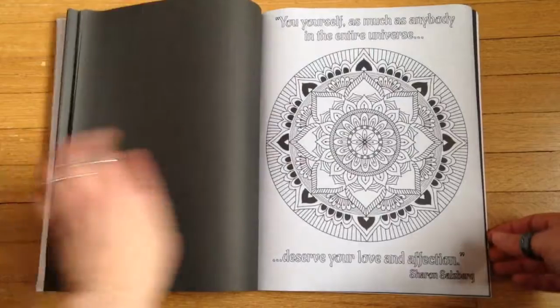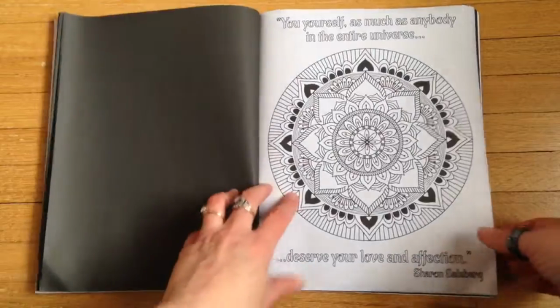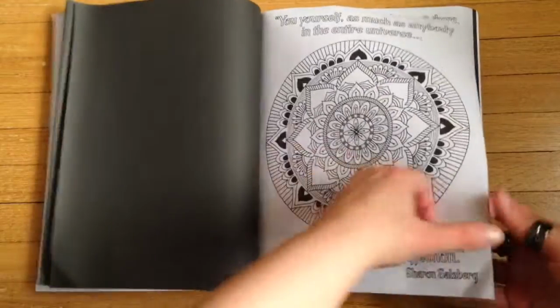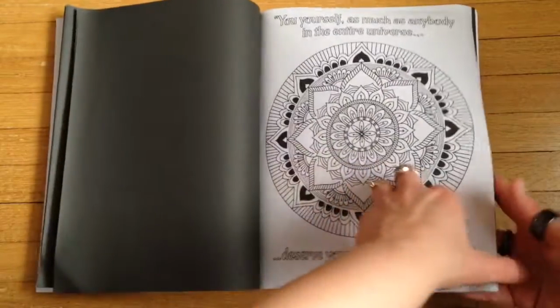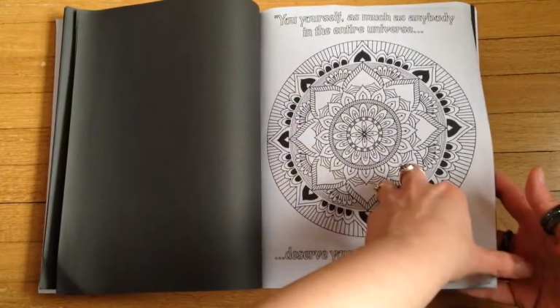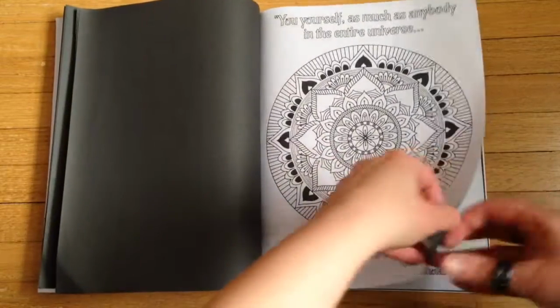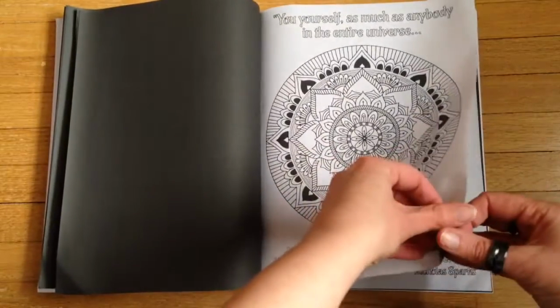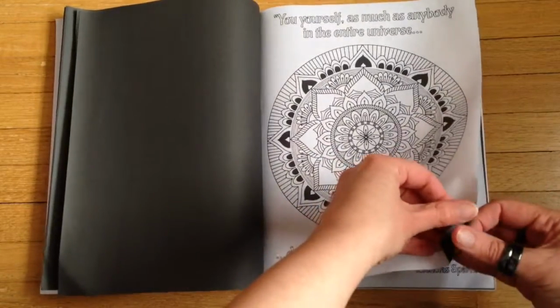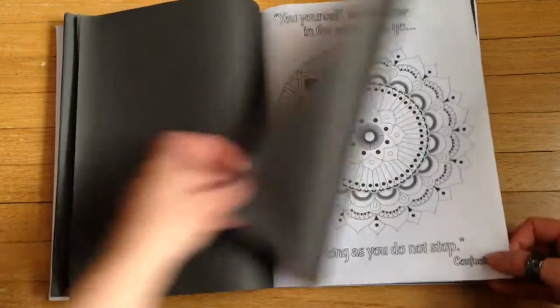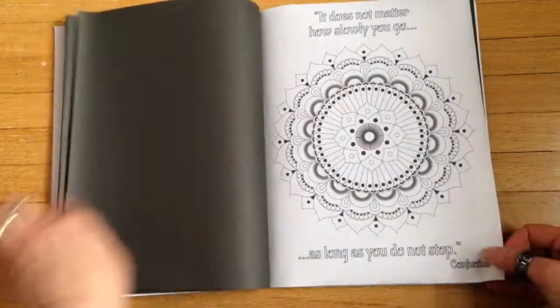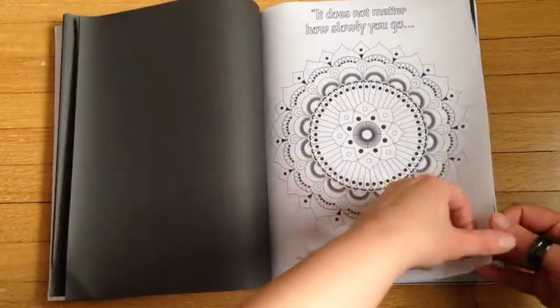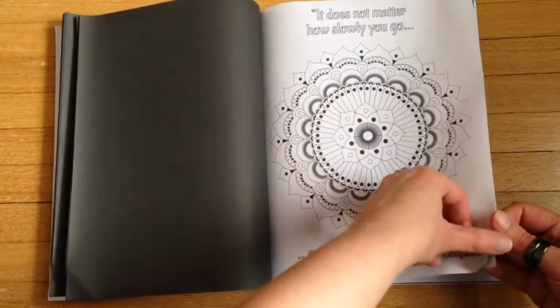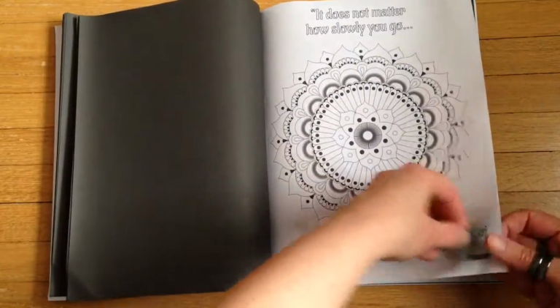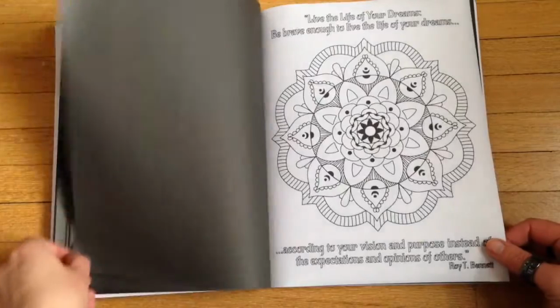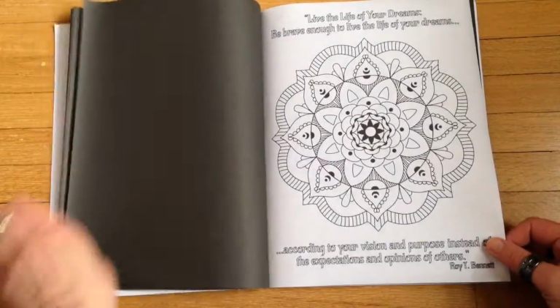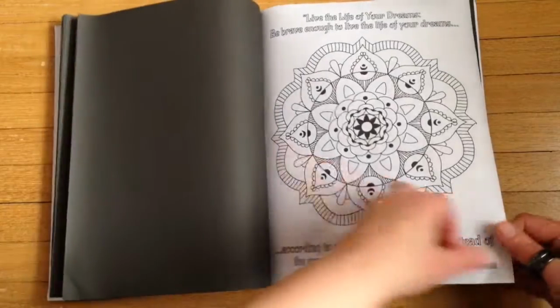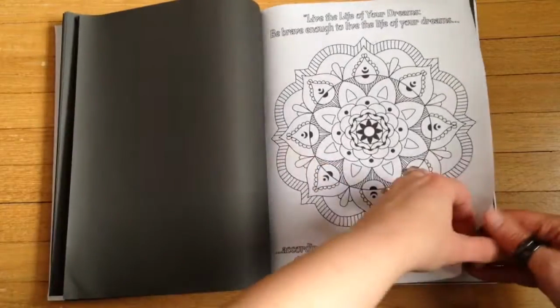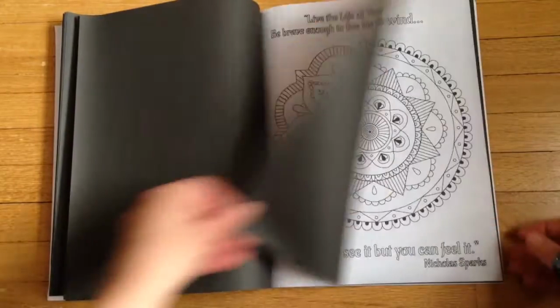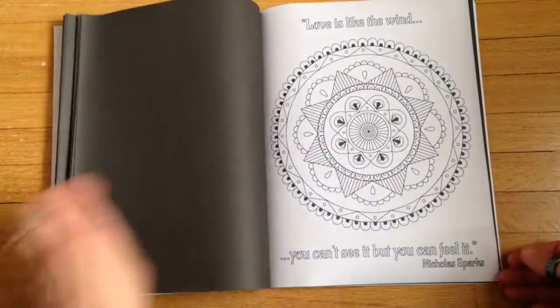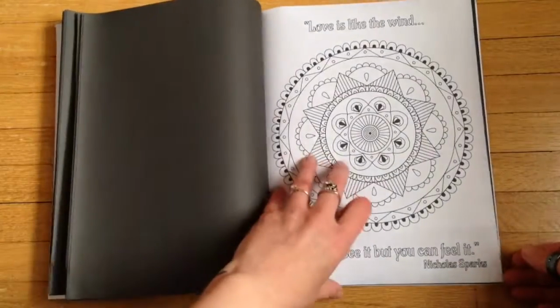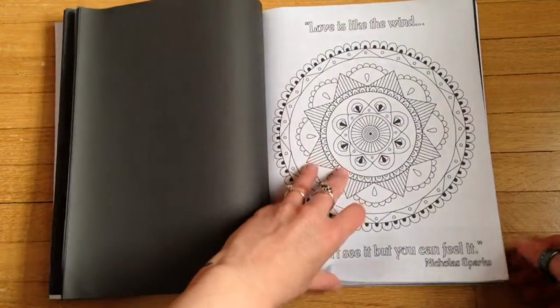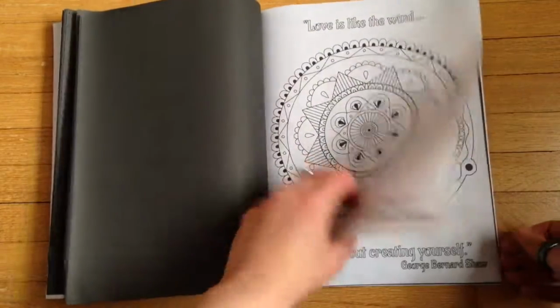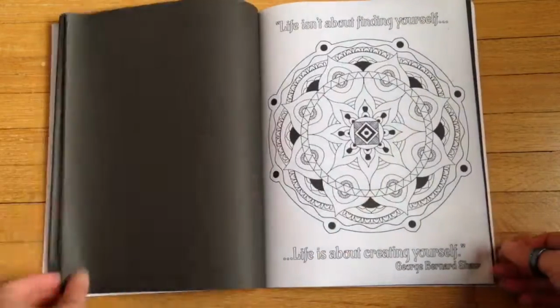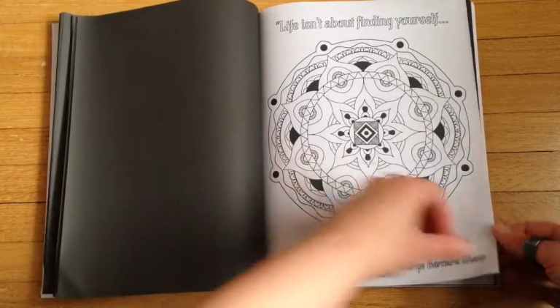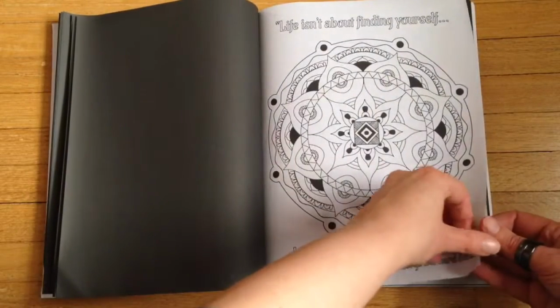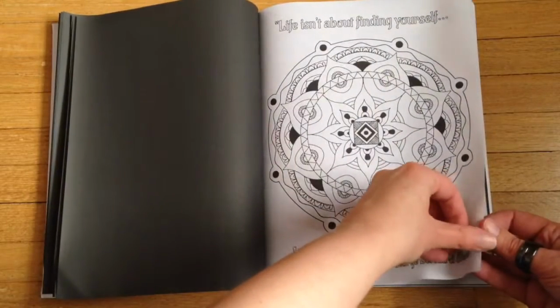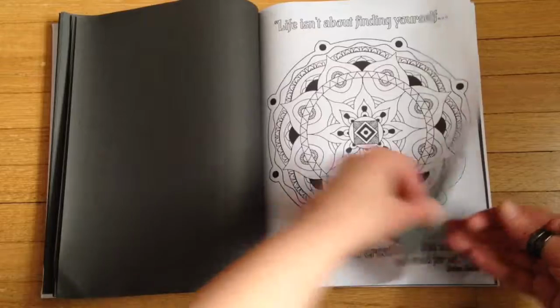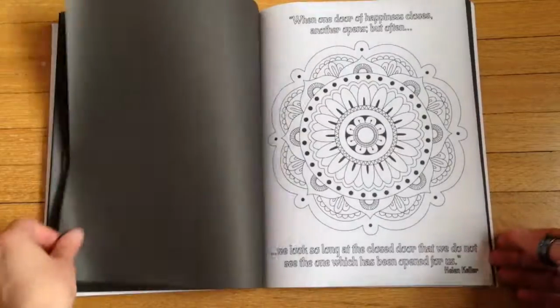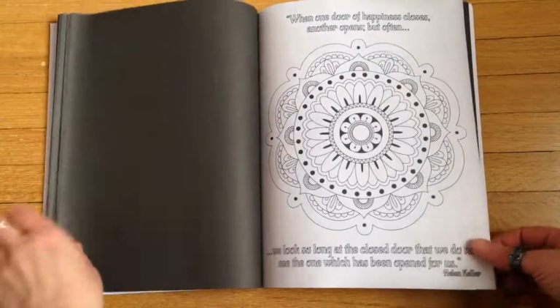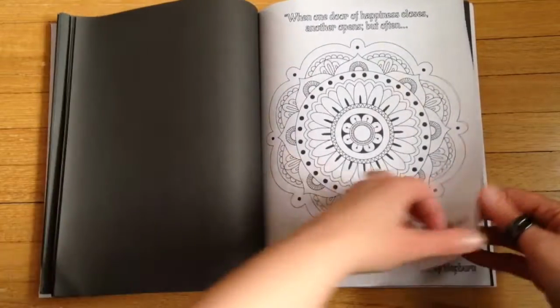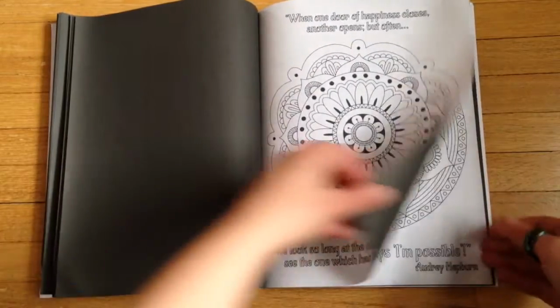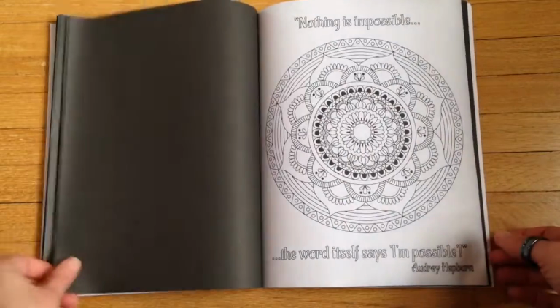Each page features a different mandala and a quote. The pages are curved so they're a little hard to get a hold of here.